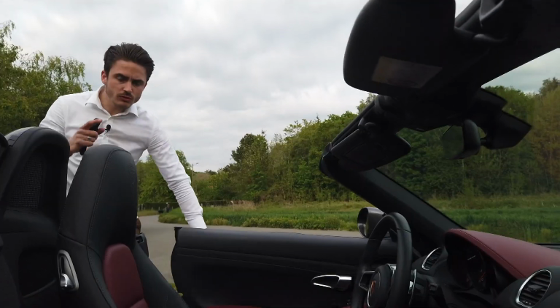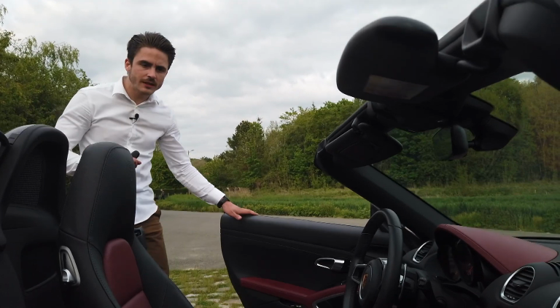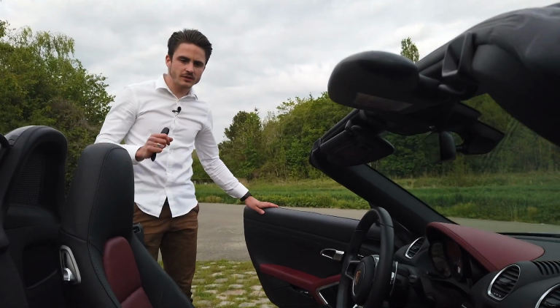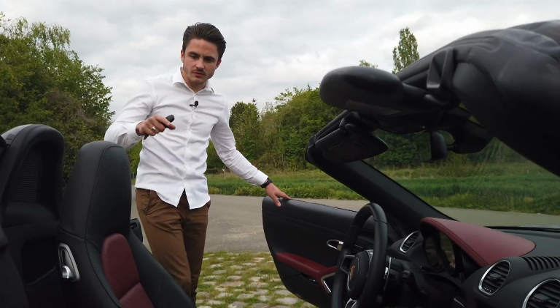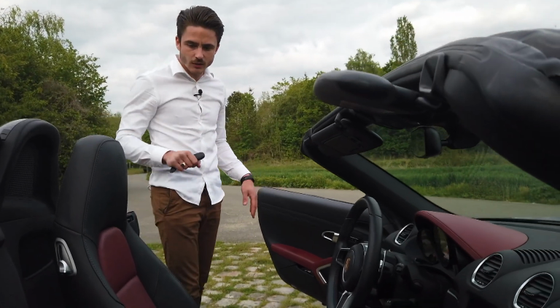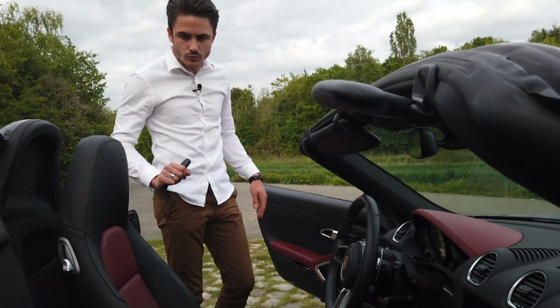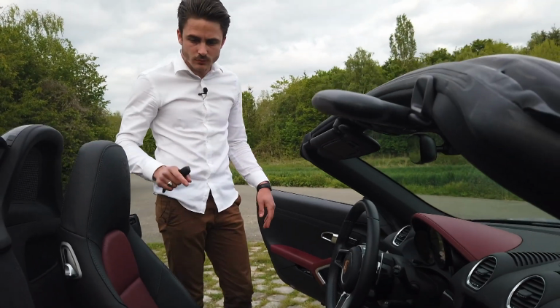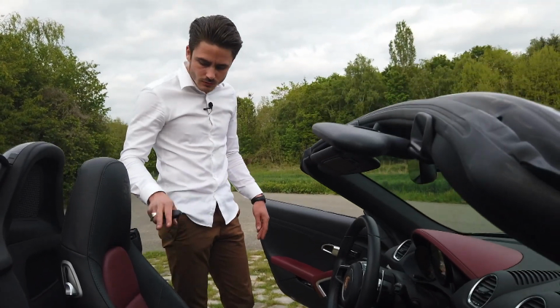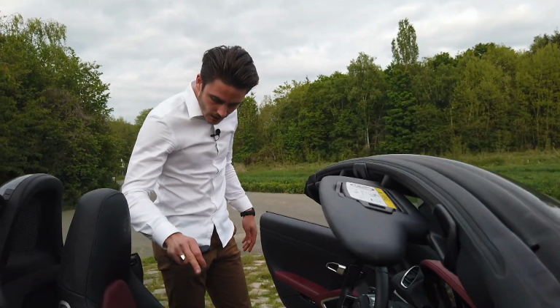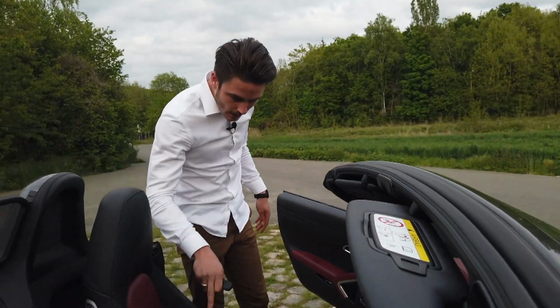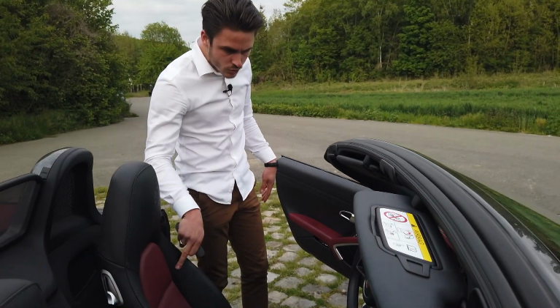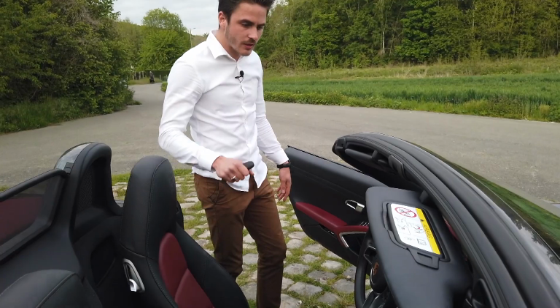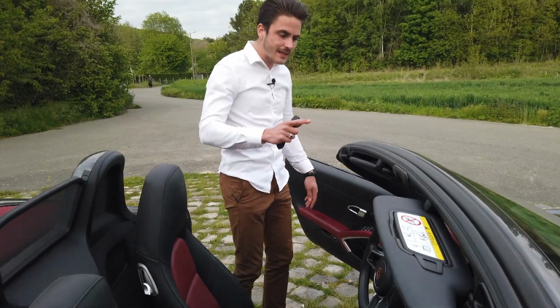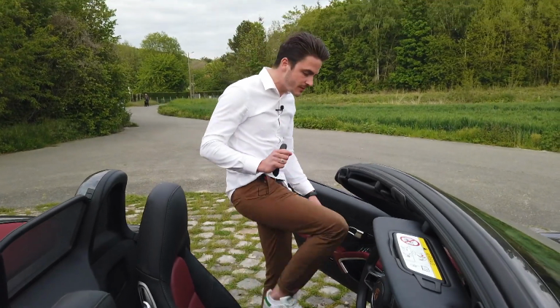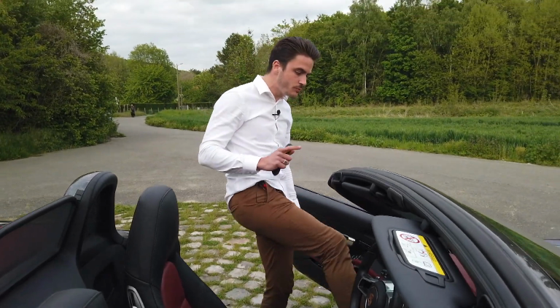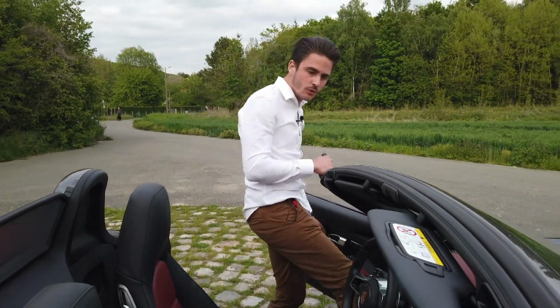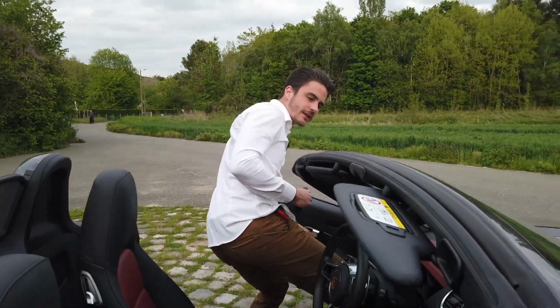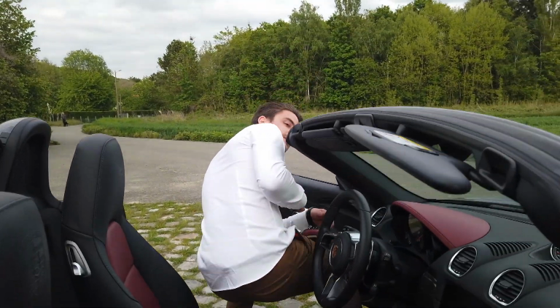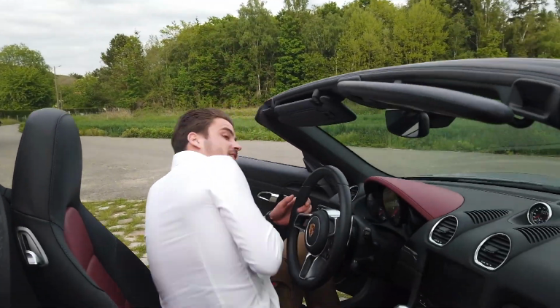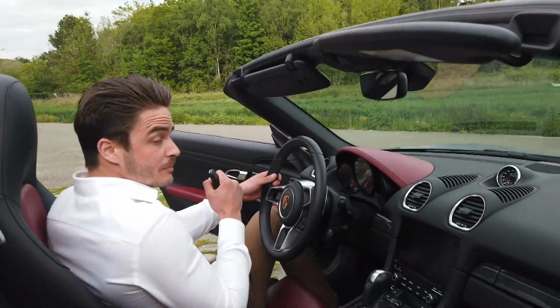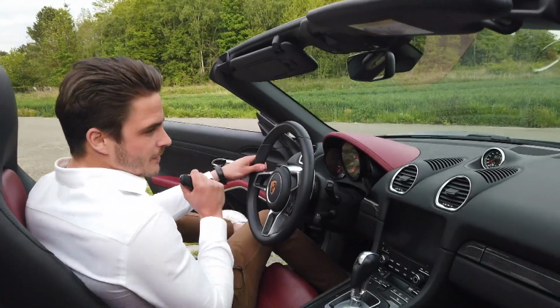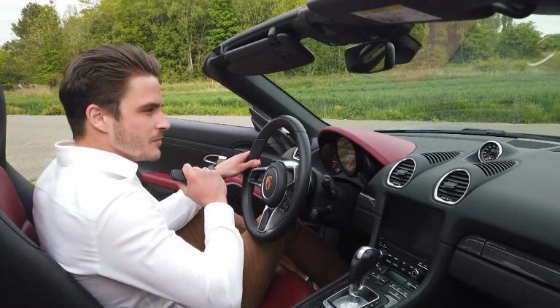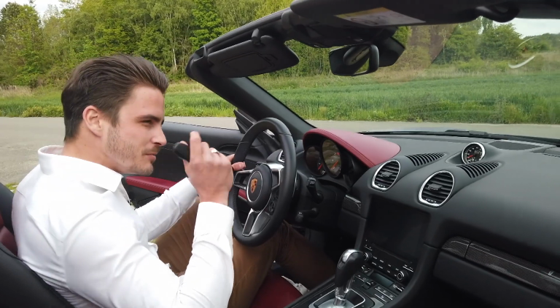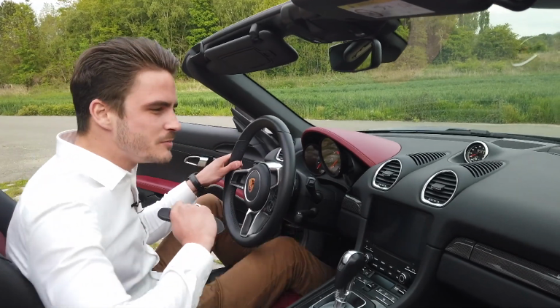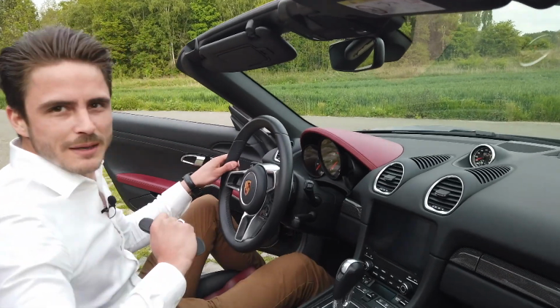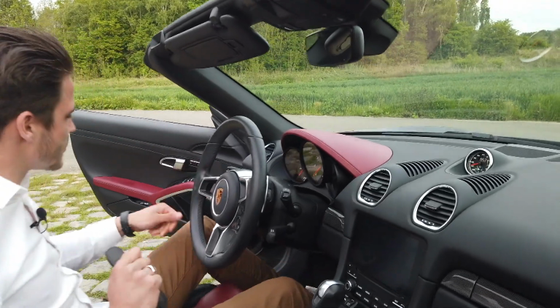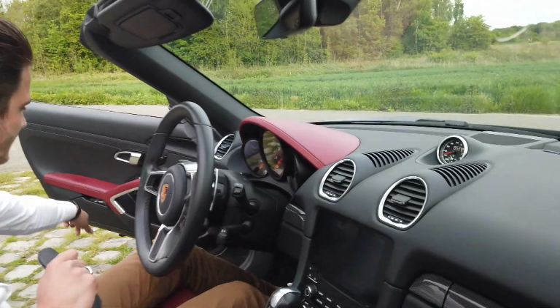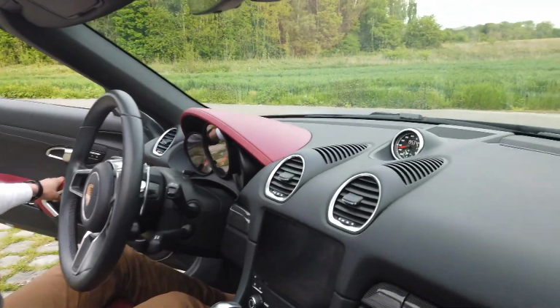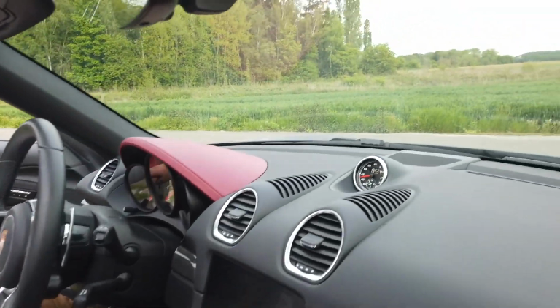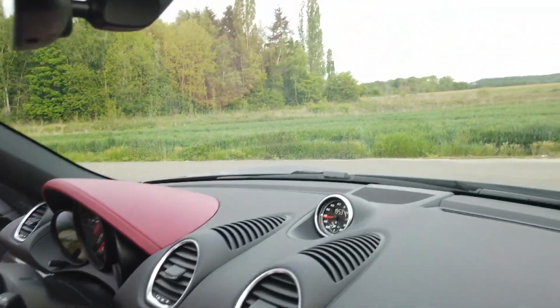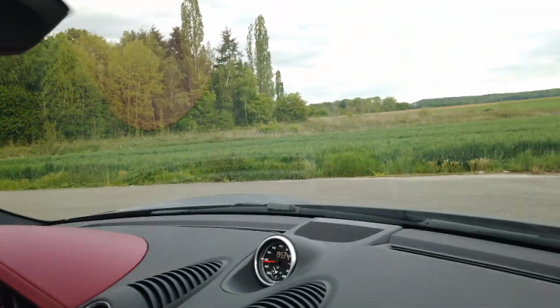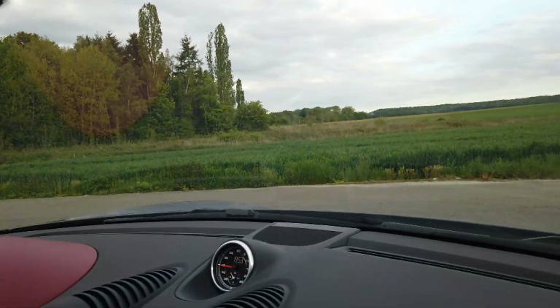Sur ce modèle-là, on est sur une série en cuir biton, noire et rouge comme vous le voyez. Elle est également dotée du pack chrono, hérité de la 918 Spider. Donc ça, c'est le petit plus qu'a mis Porsche en place.